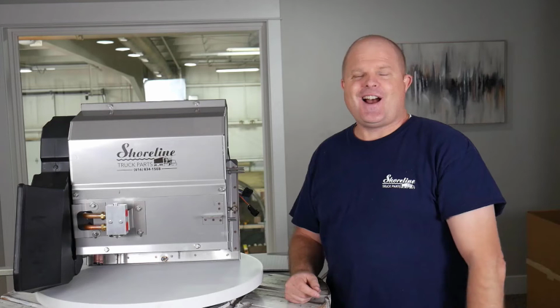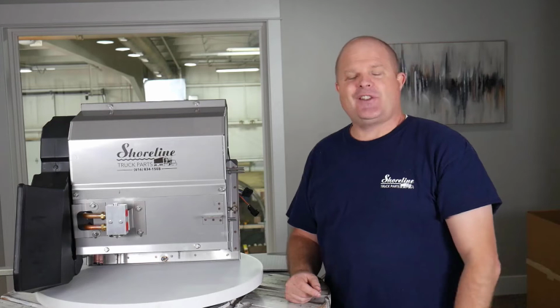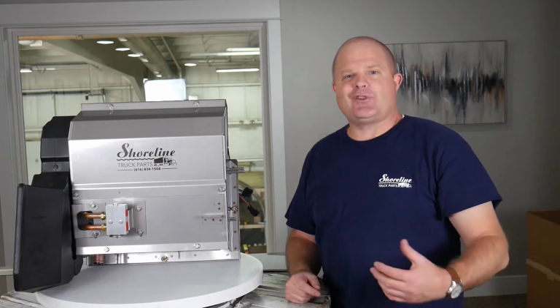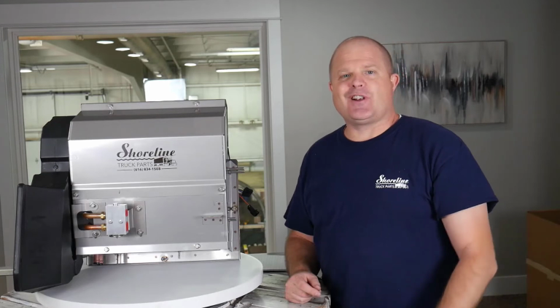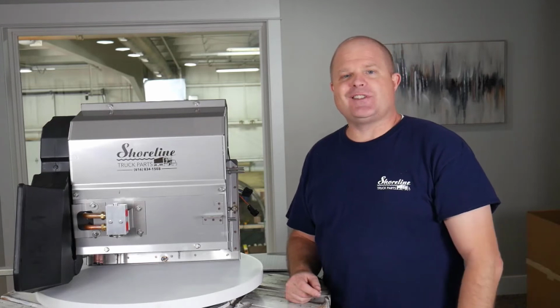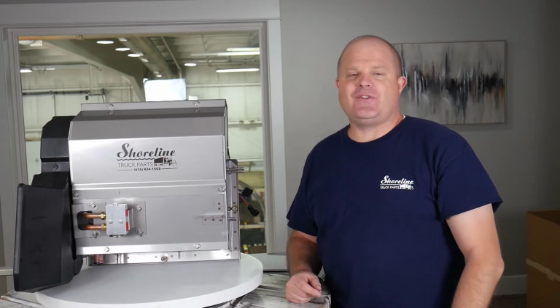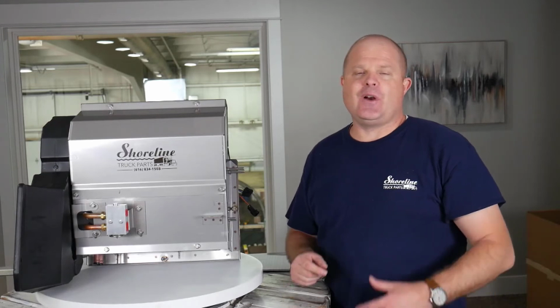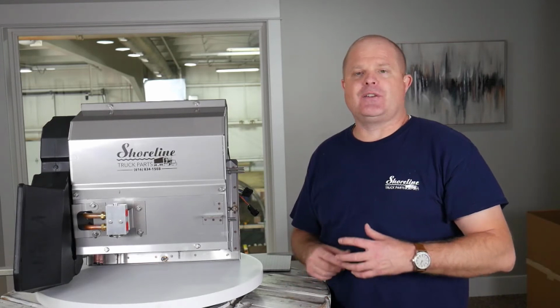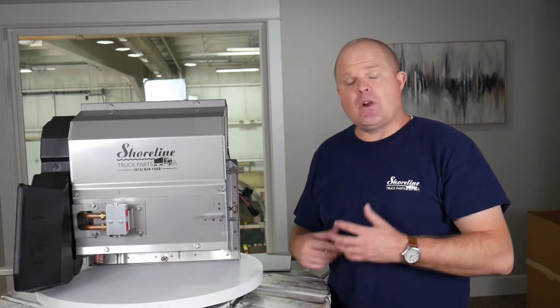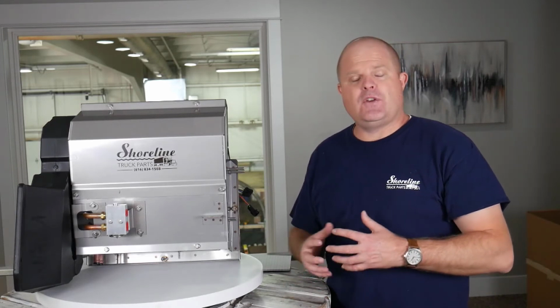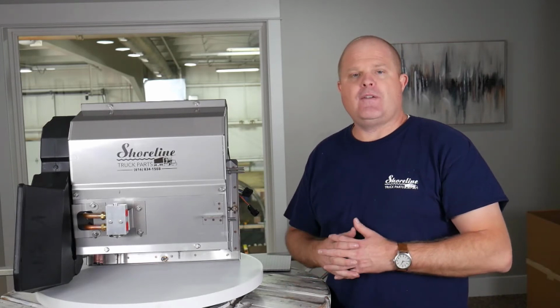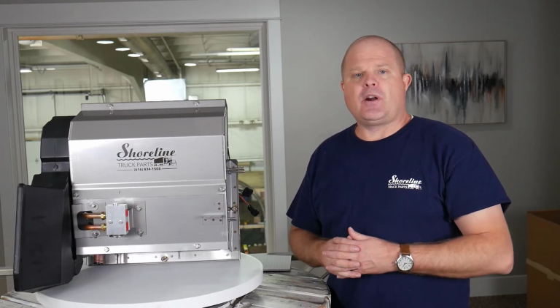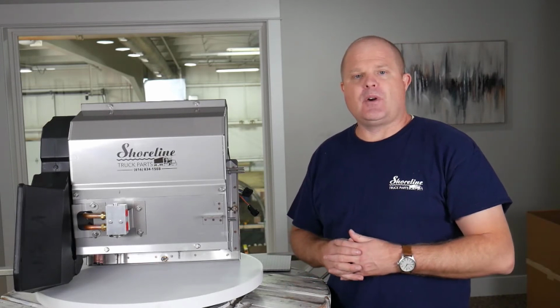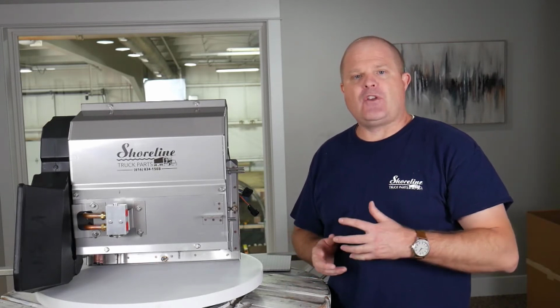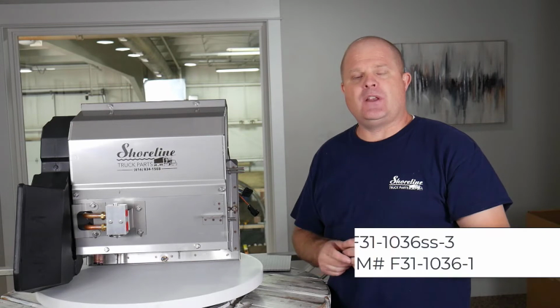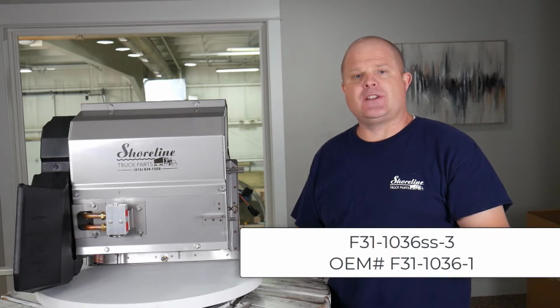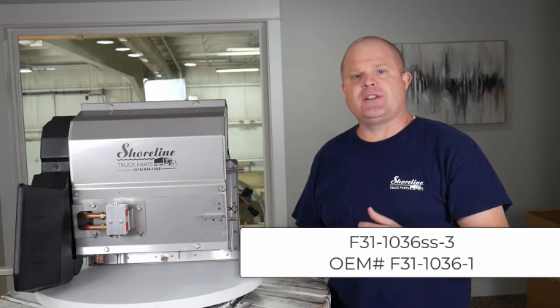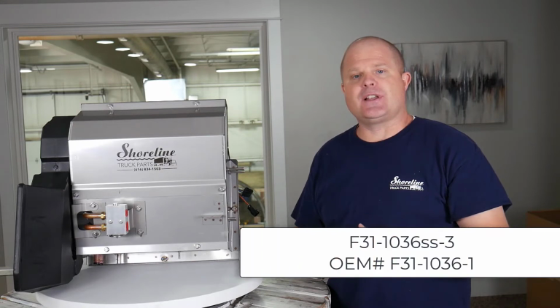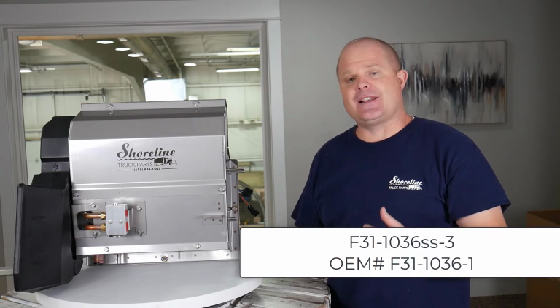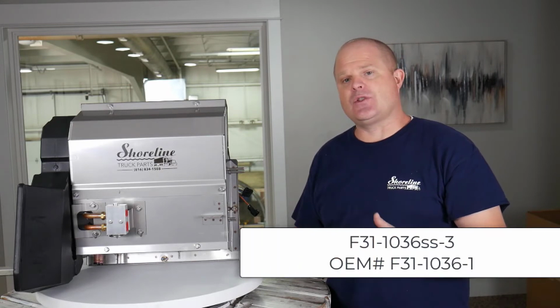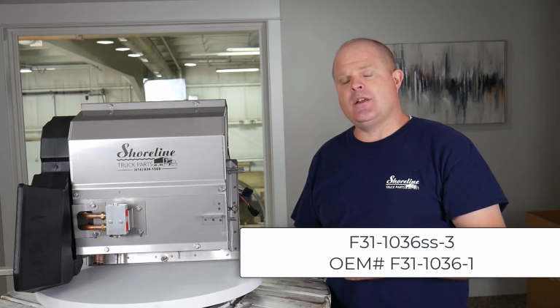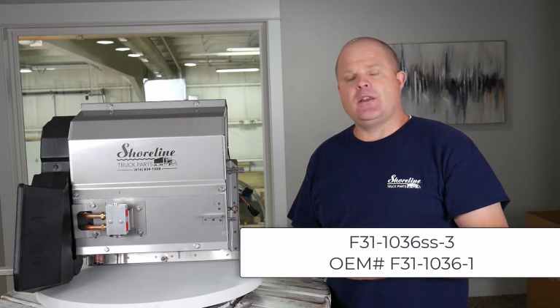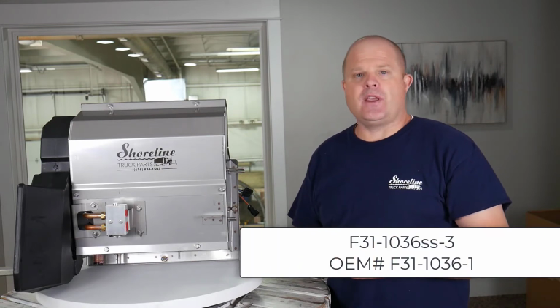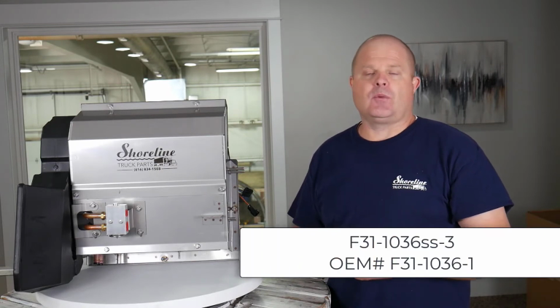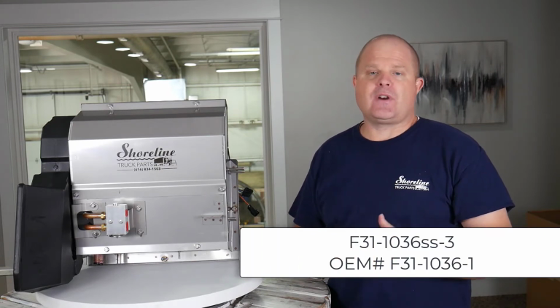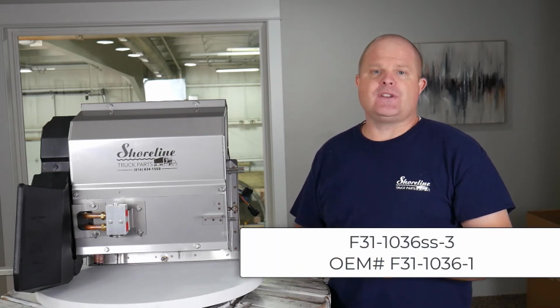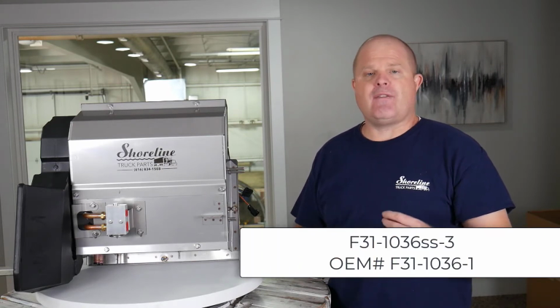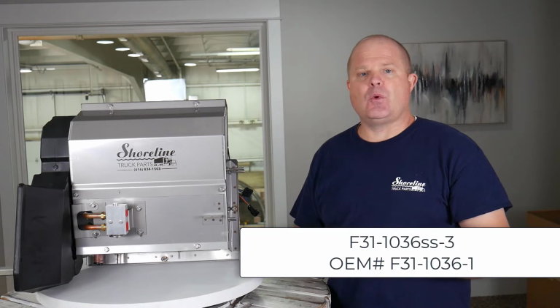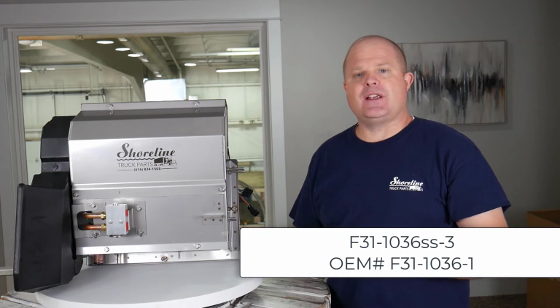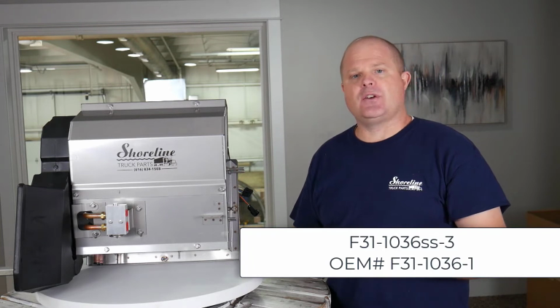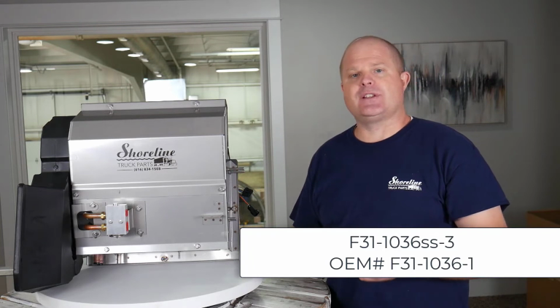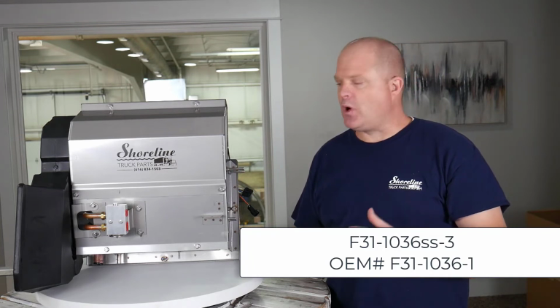Hi, I'm John Lewis for Shoreline Truck Parts. In this video, I'm going to give you an overview of our part number F31-1036SS-3. The OEM cross-reference is F31-1036-1.